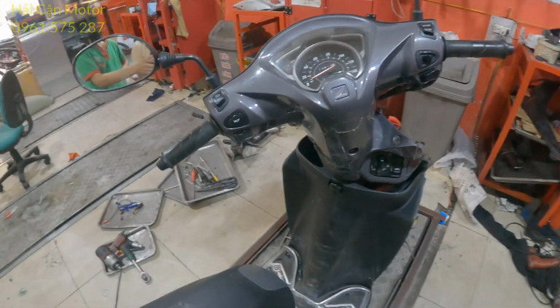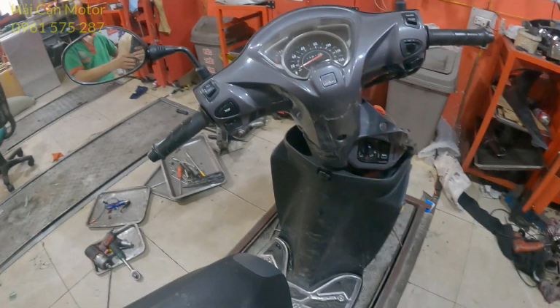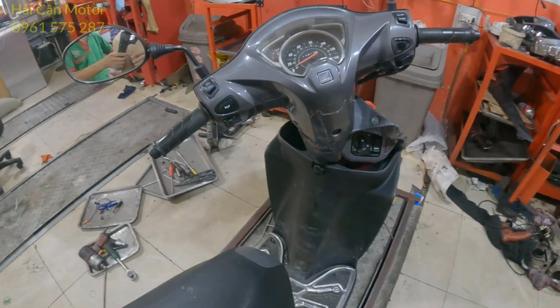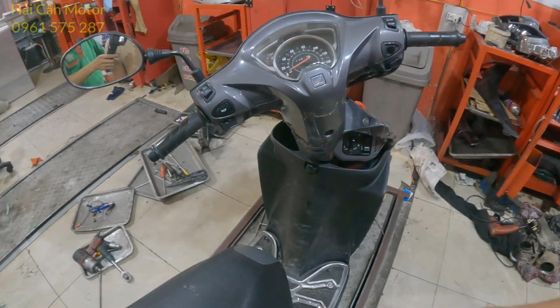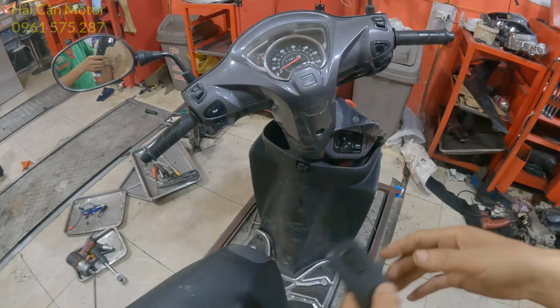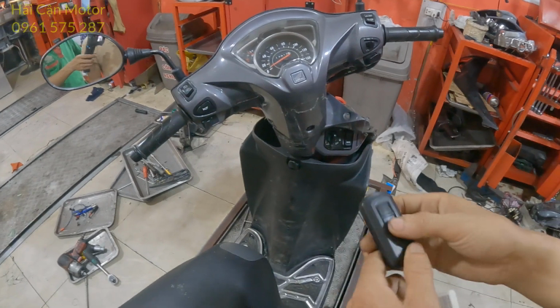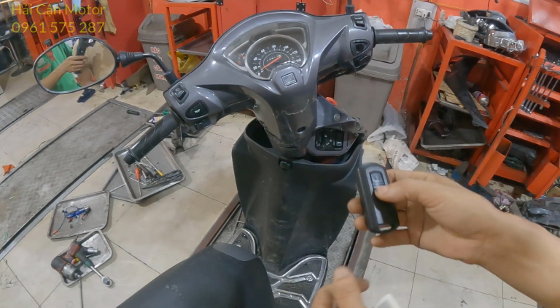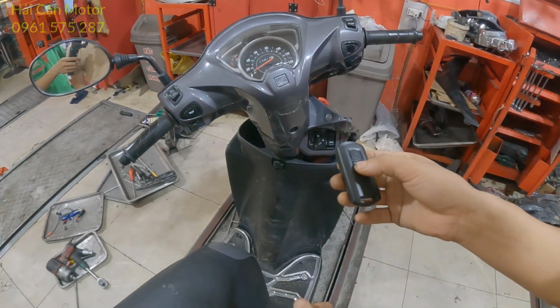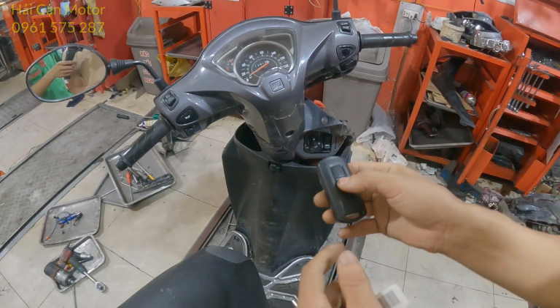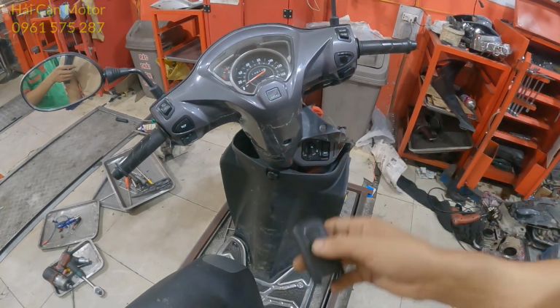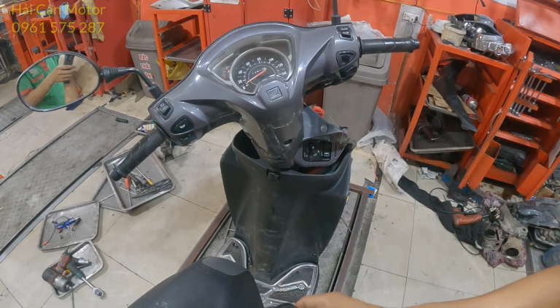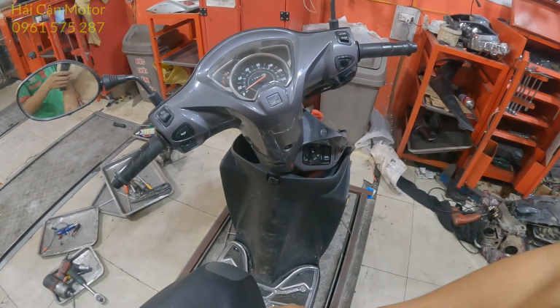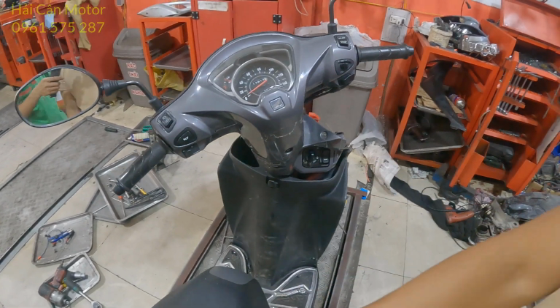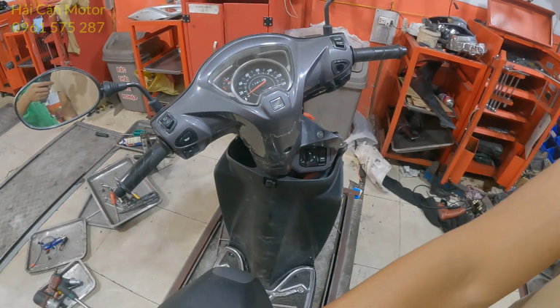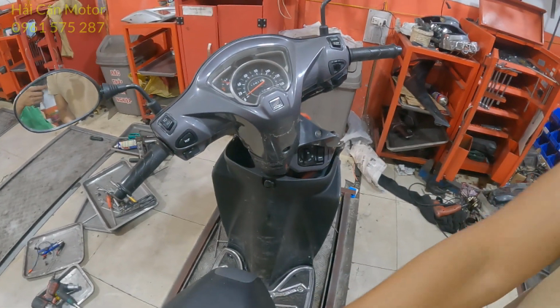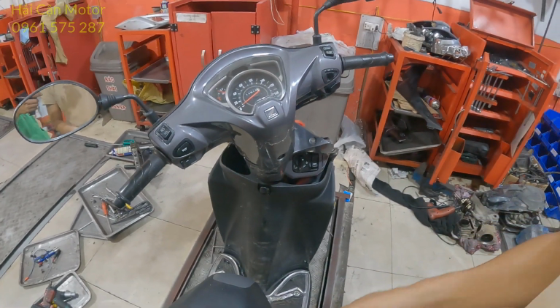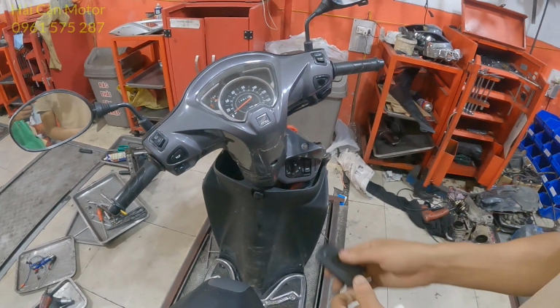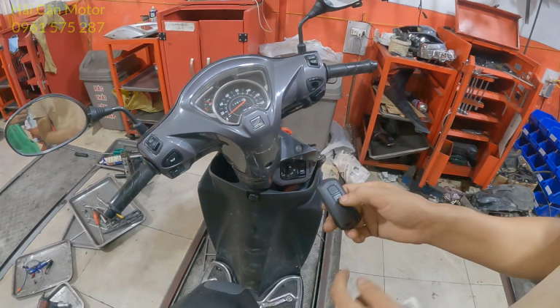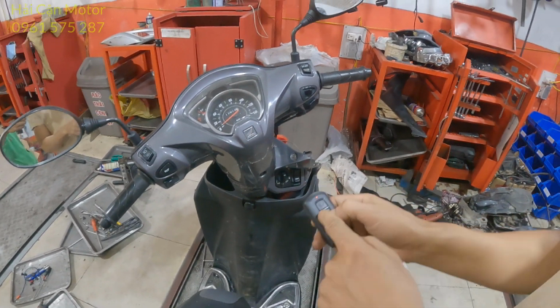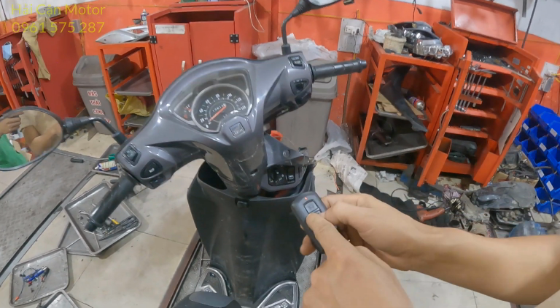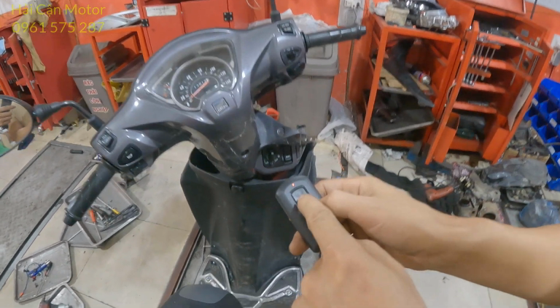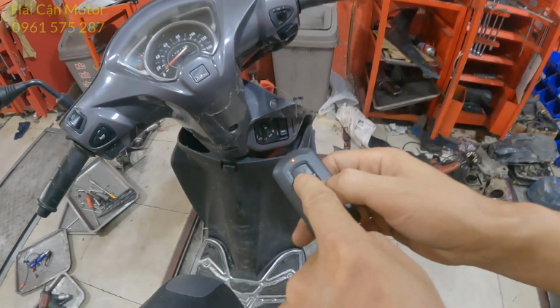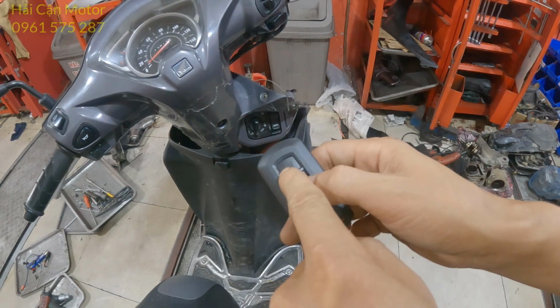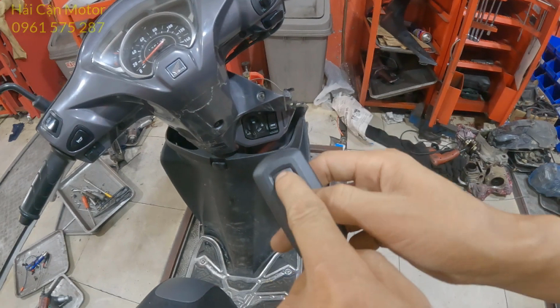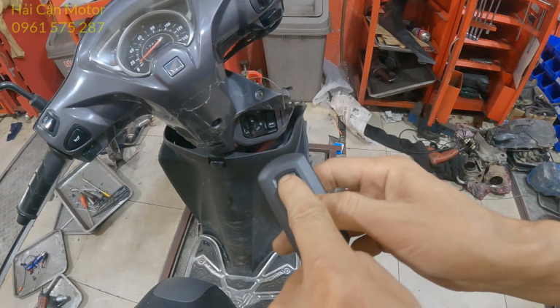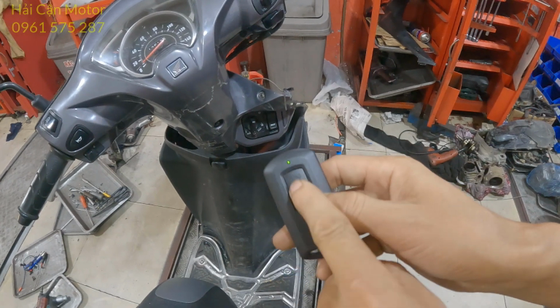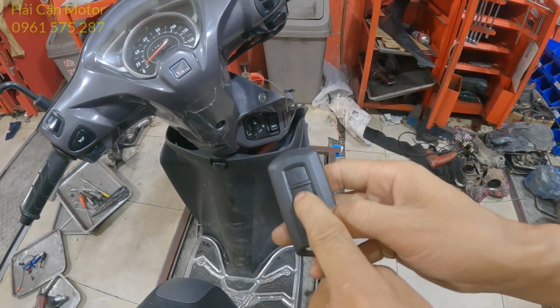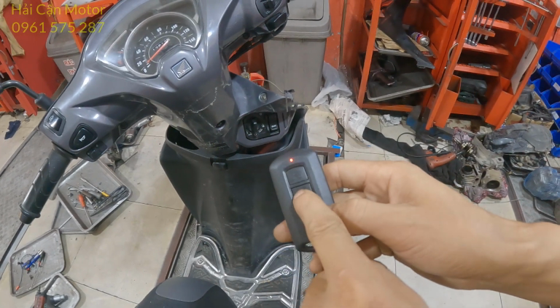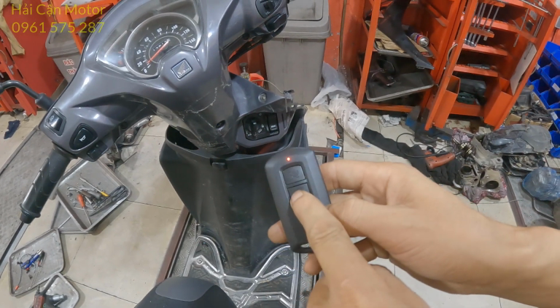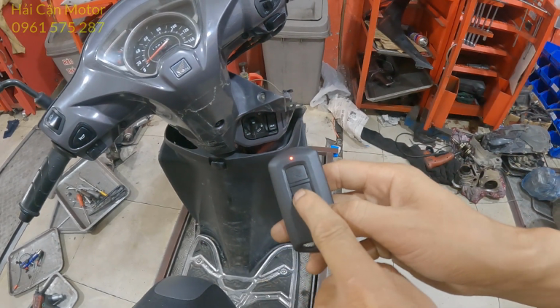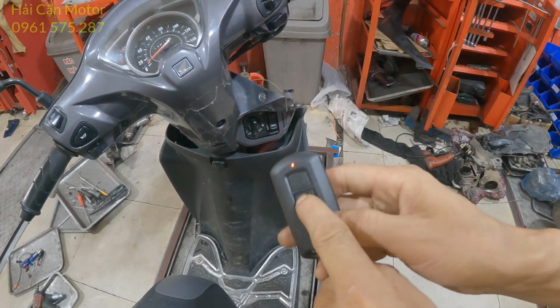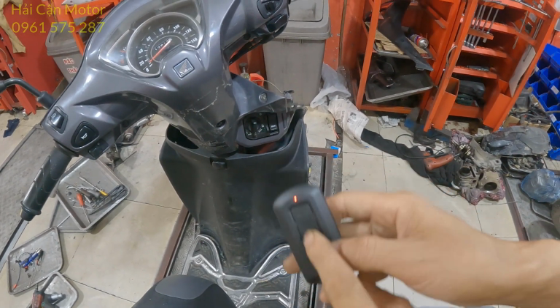Bước thứ 2: anh em cần phải chuyển cái FOB mới này sang vị trí tắt, có nghĩa là chuyển sang chế độ màu đỏ.